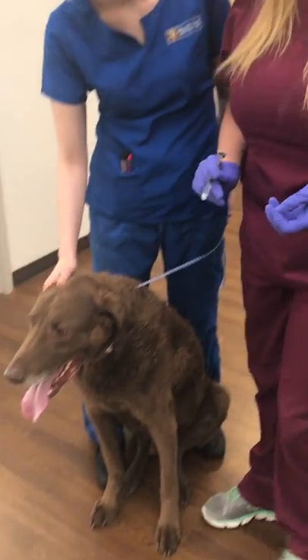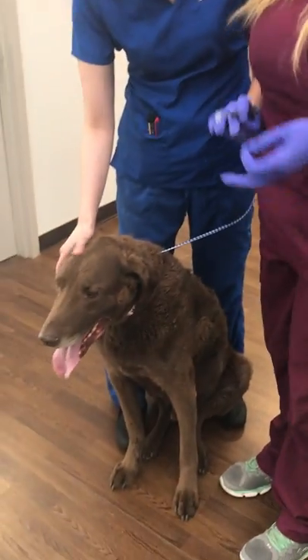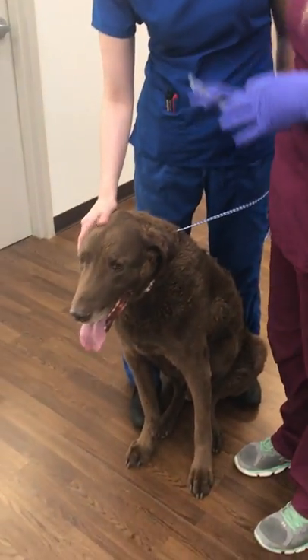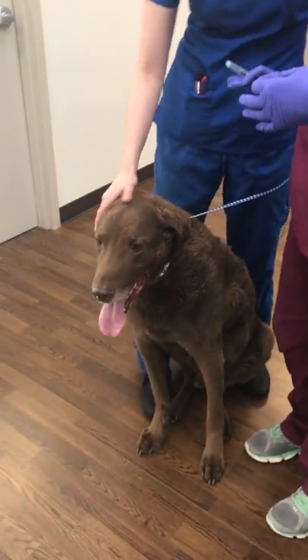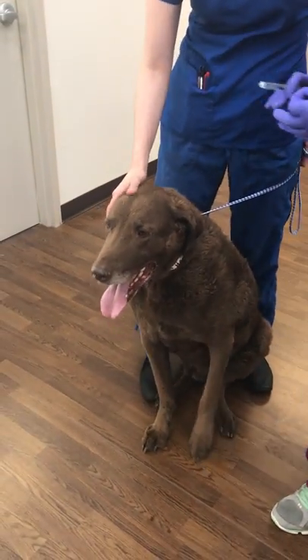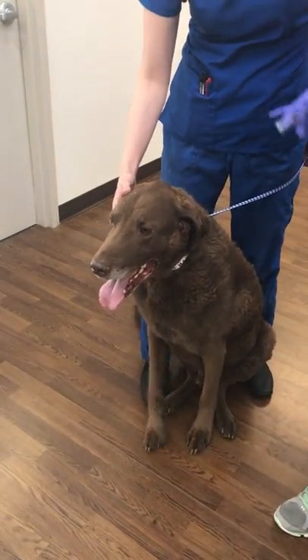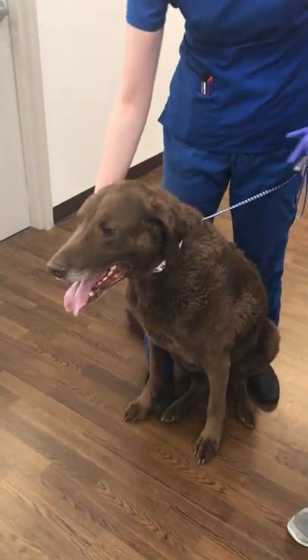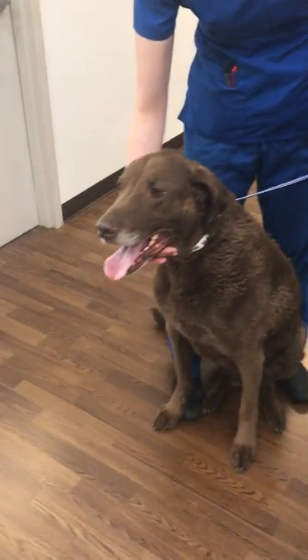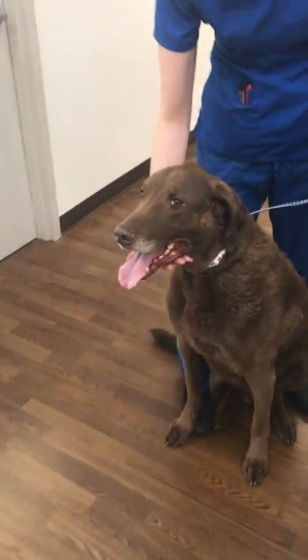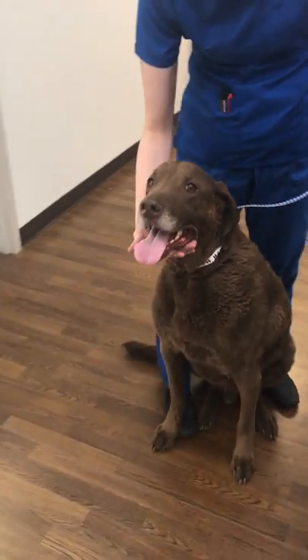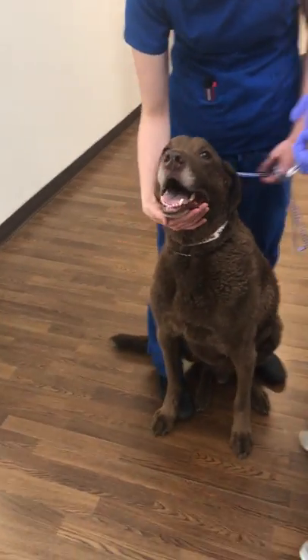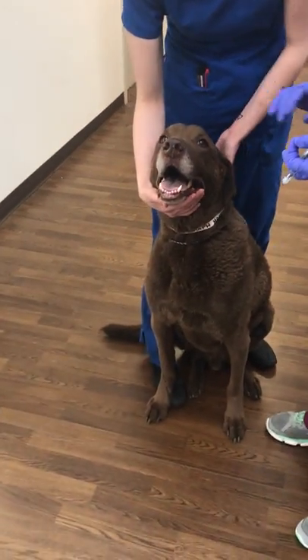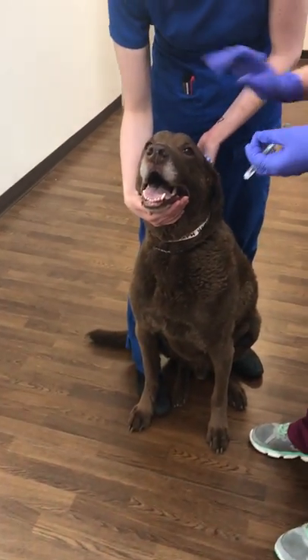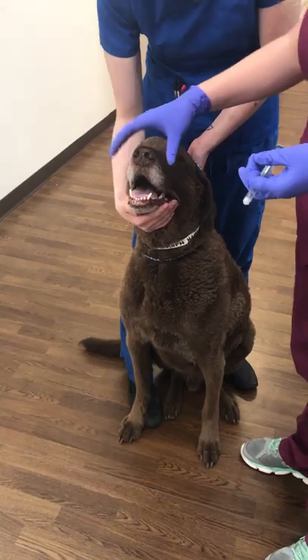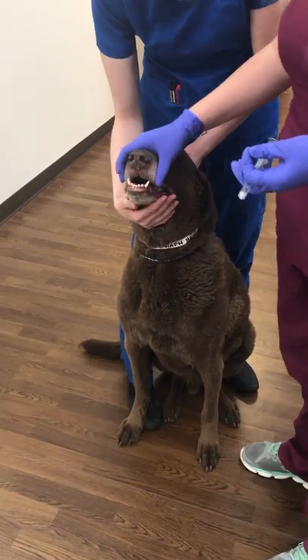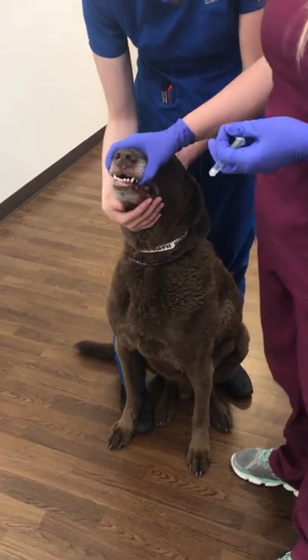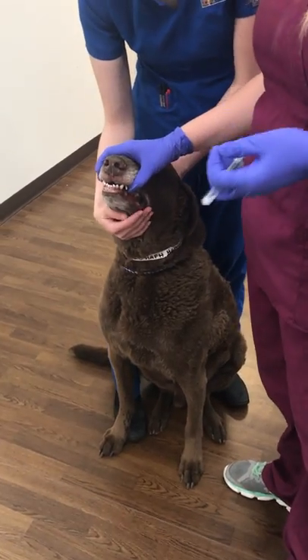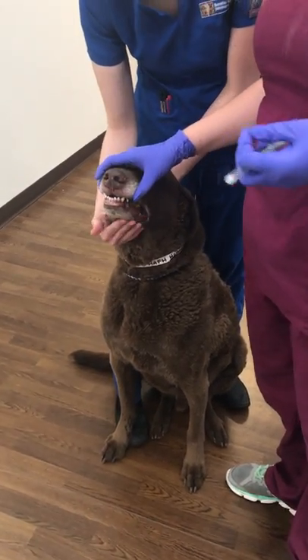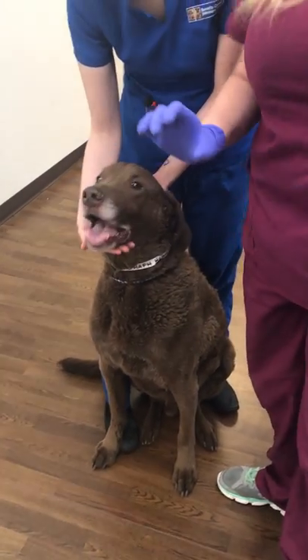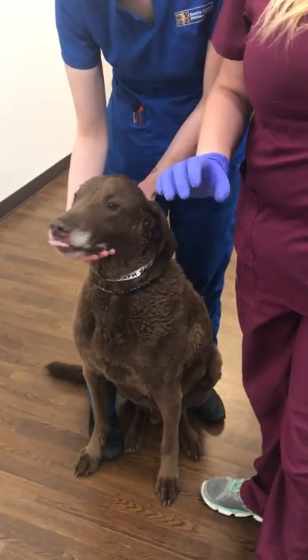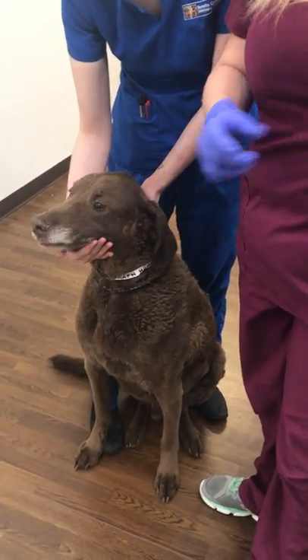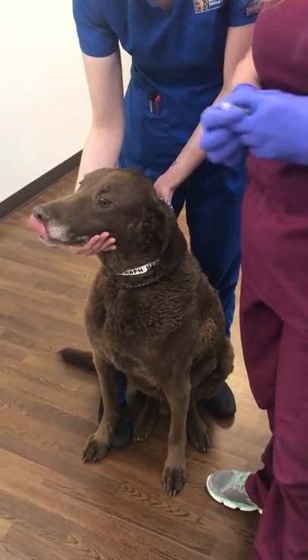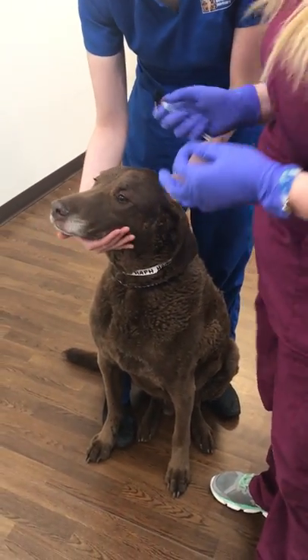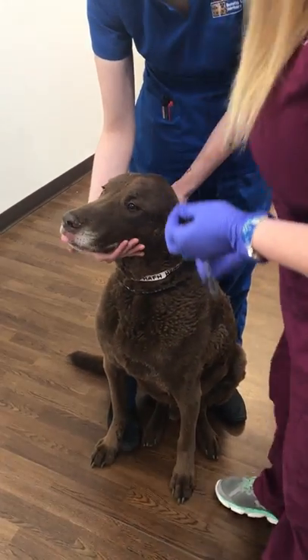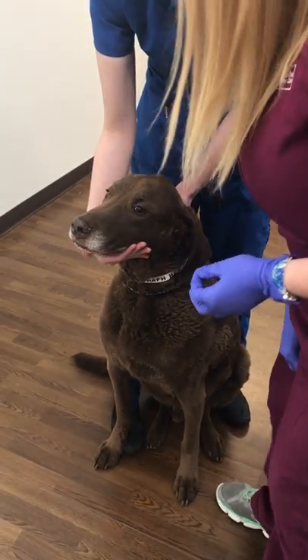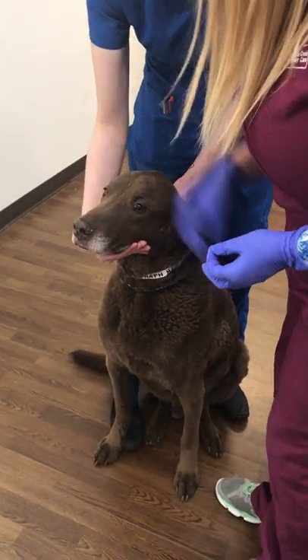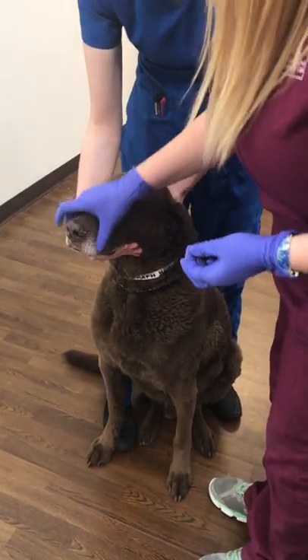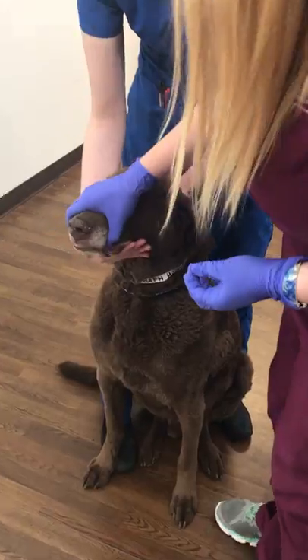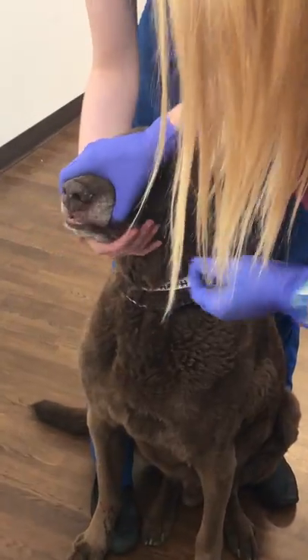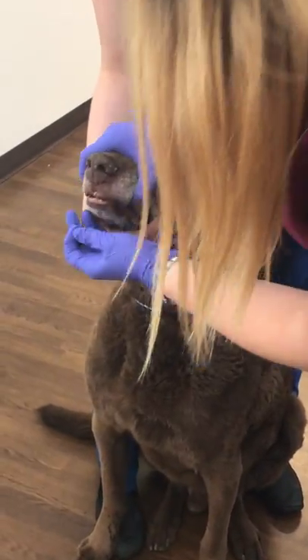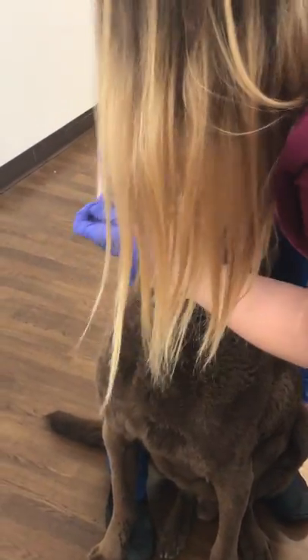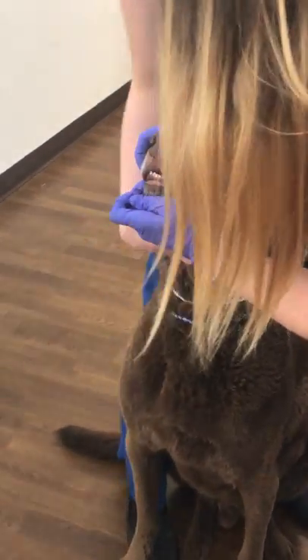I'm going to have Savannah restrain. He's just going to sit there, and she's going to hold the head. I'm going to hold the top of the muzzle in place and open his mouth.